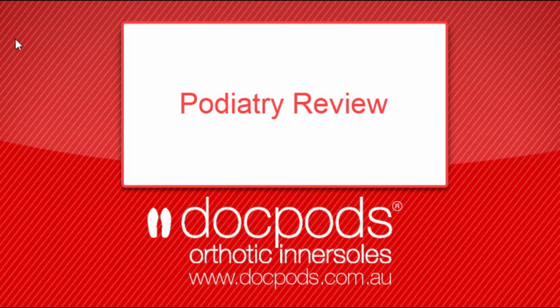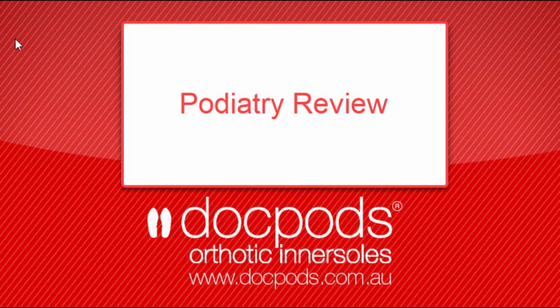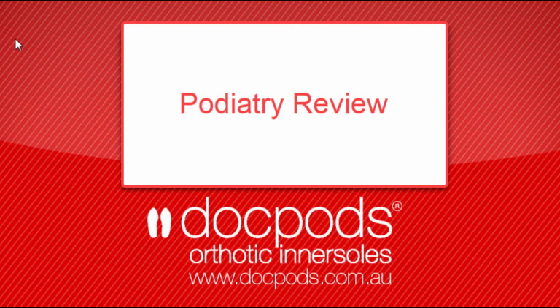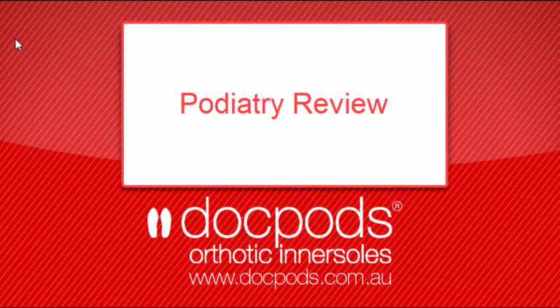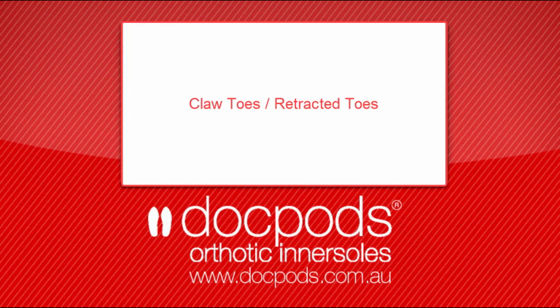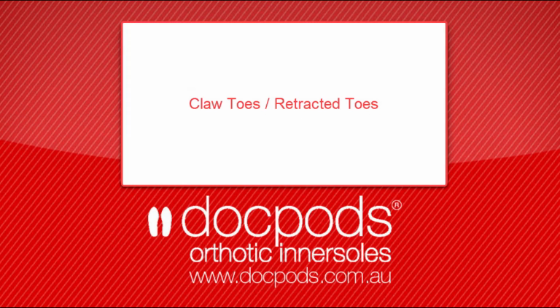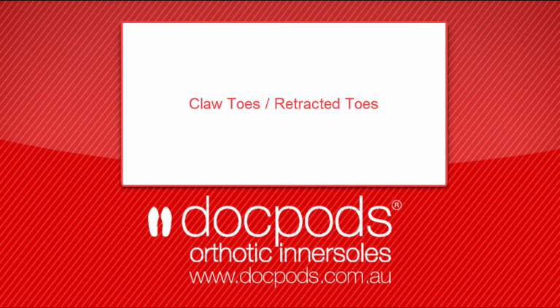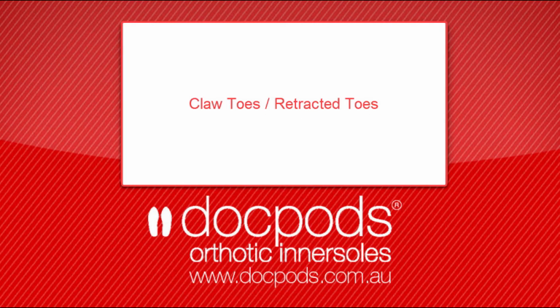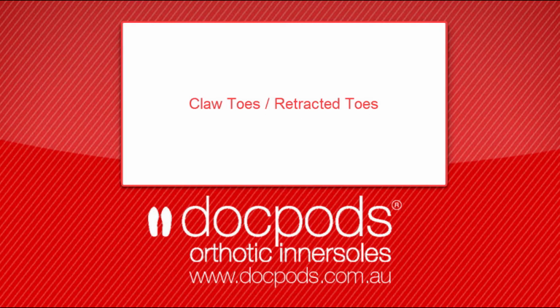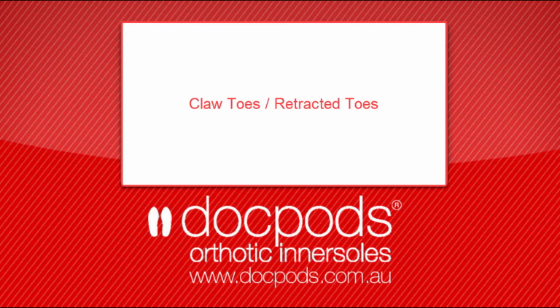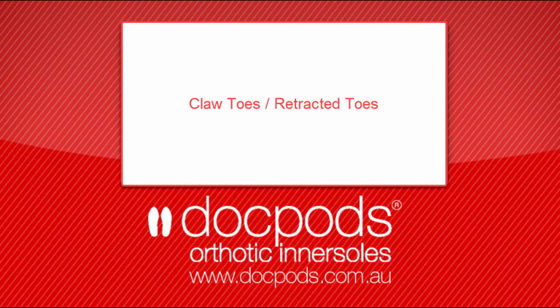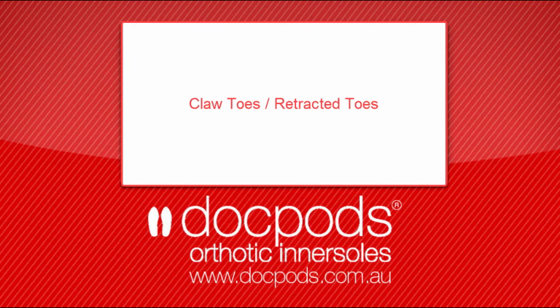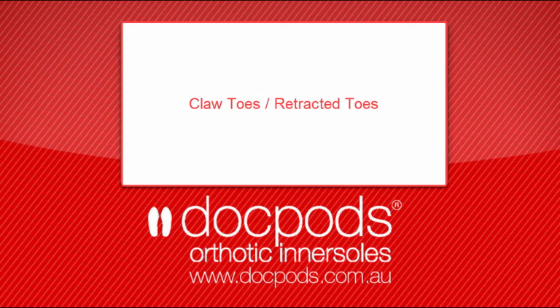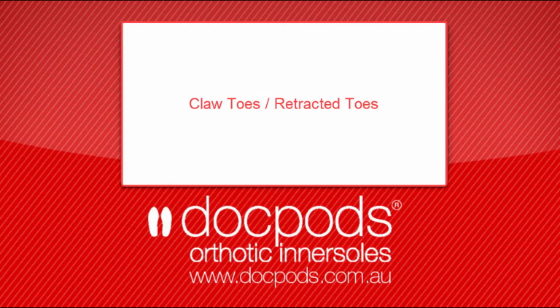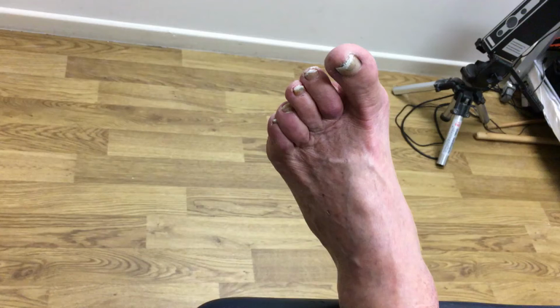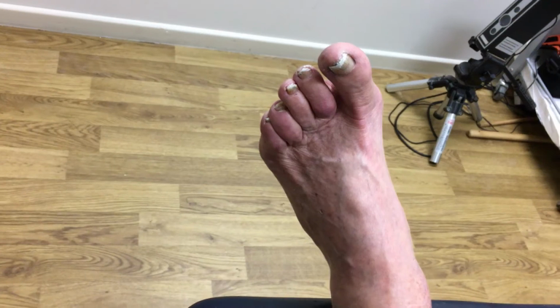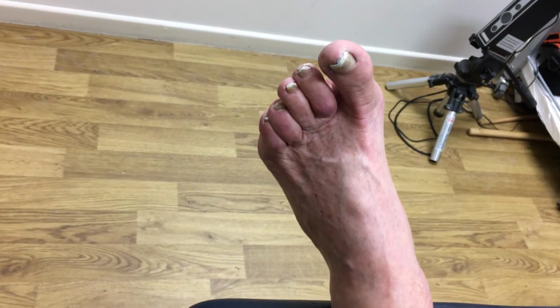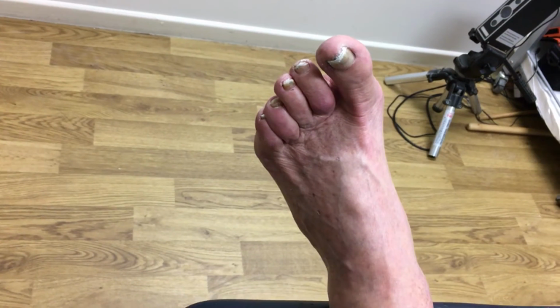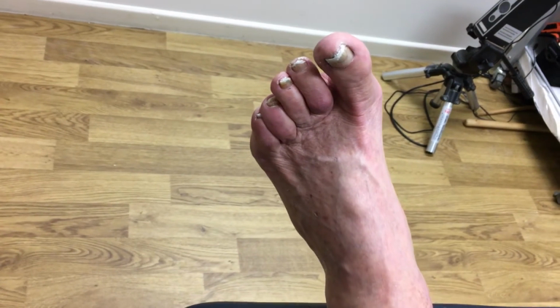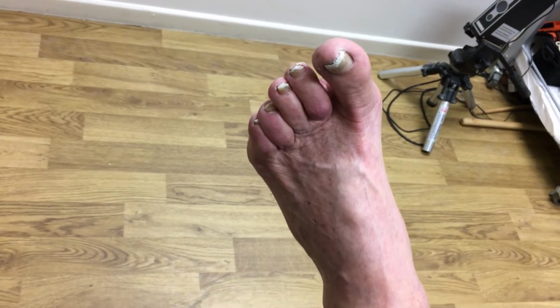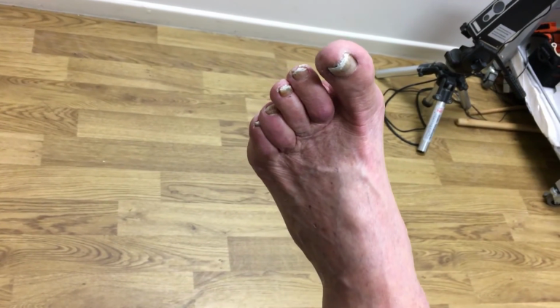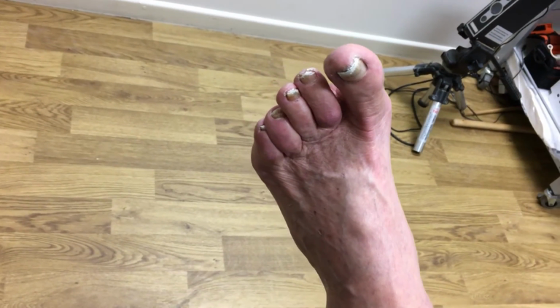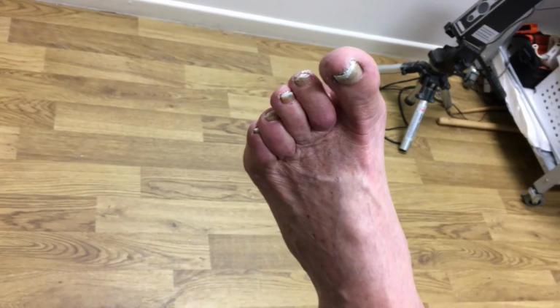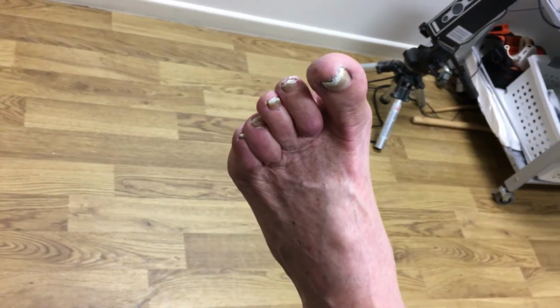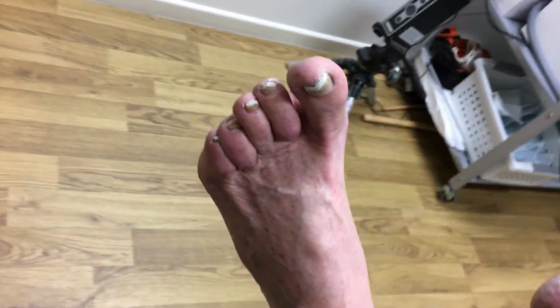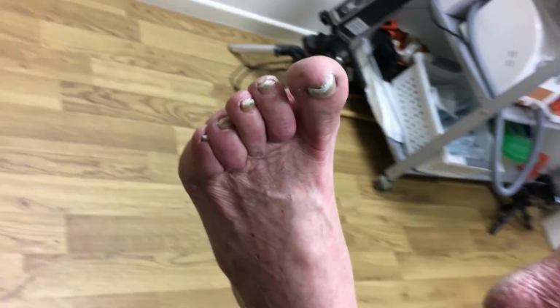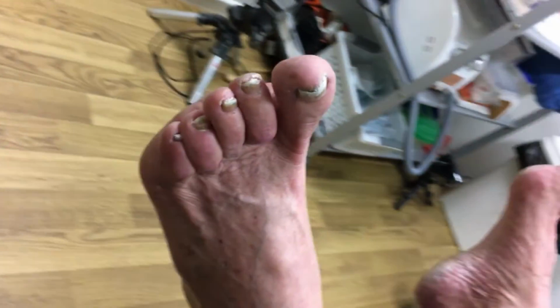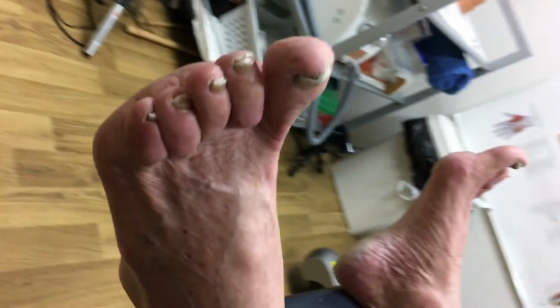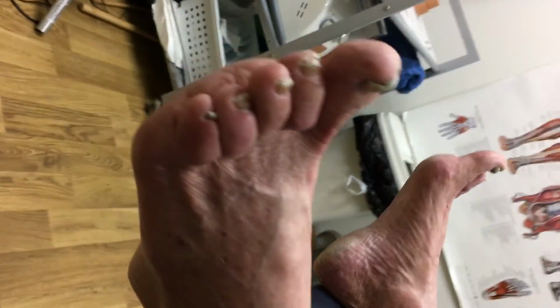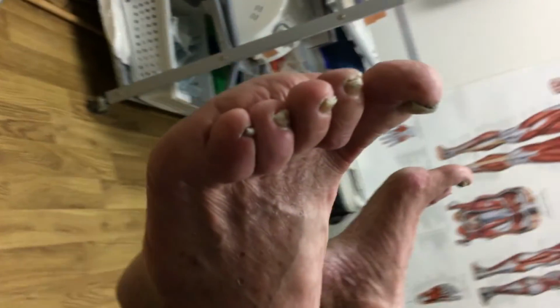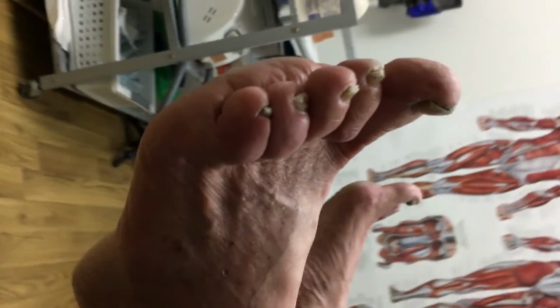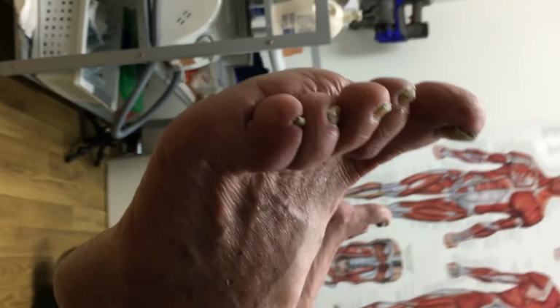Welcome to the DocPods Podiatry Review. Today we'll be talking about clawed or retracted toes. Here you can see a typical patient that has clawed or retracted toes.